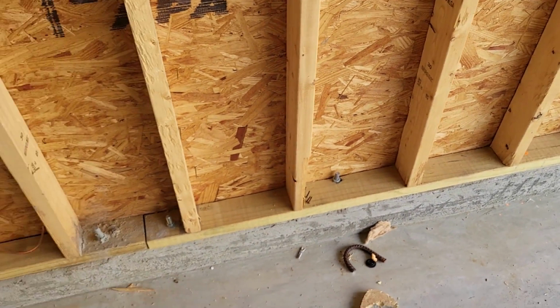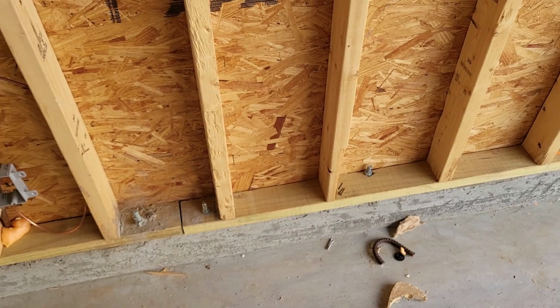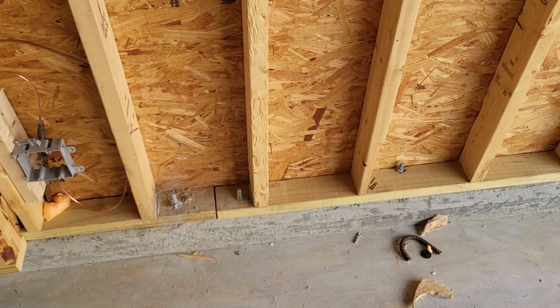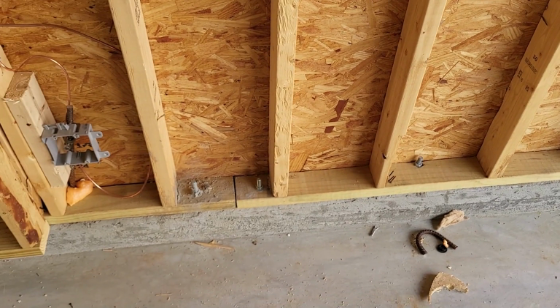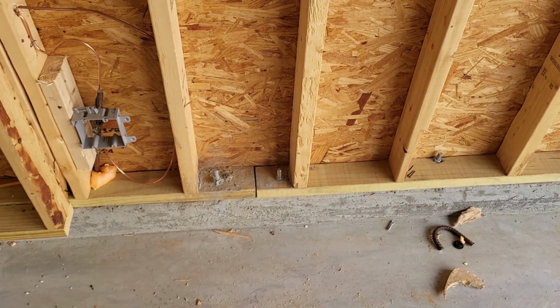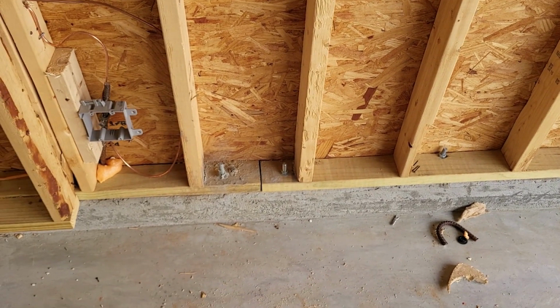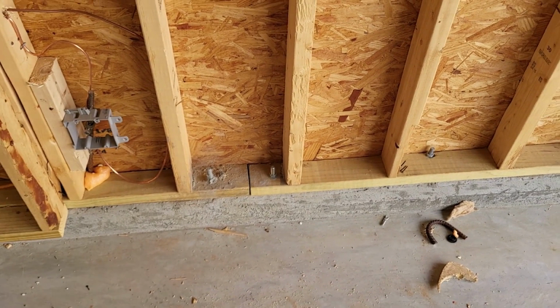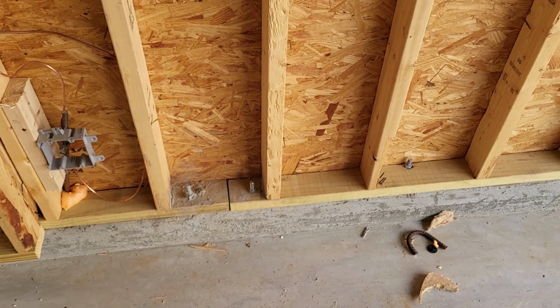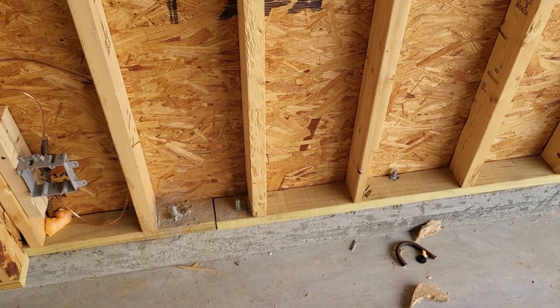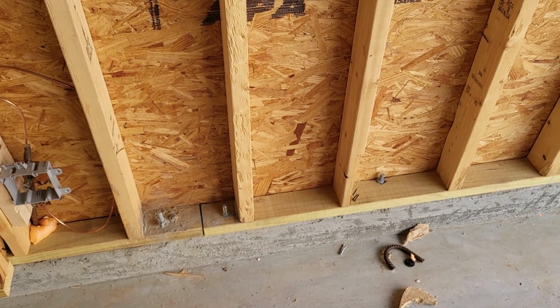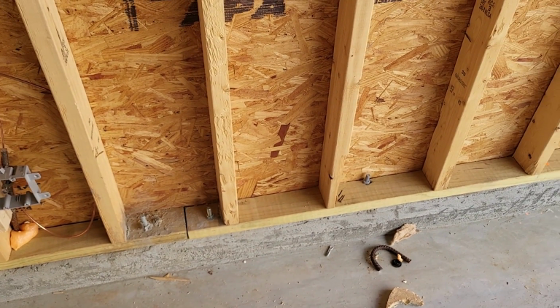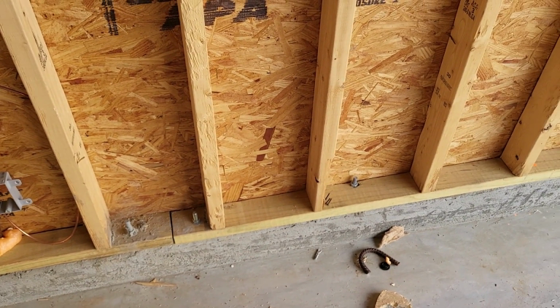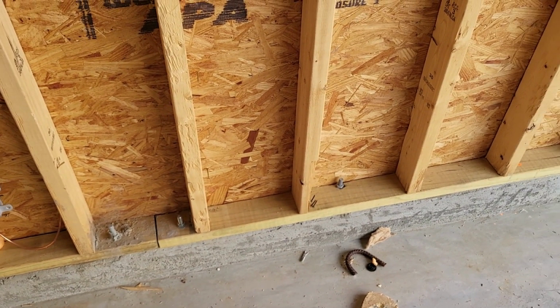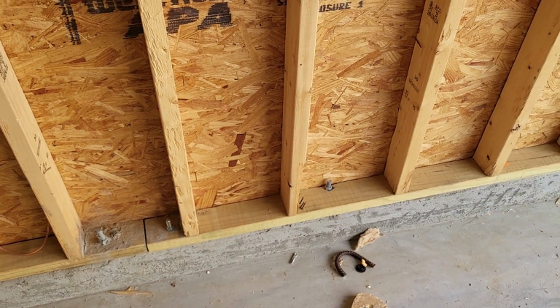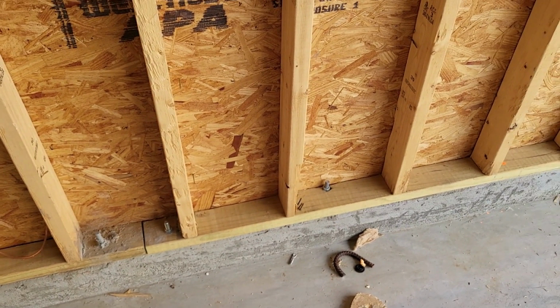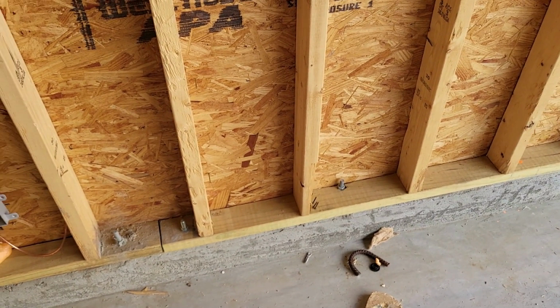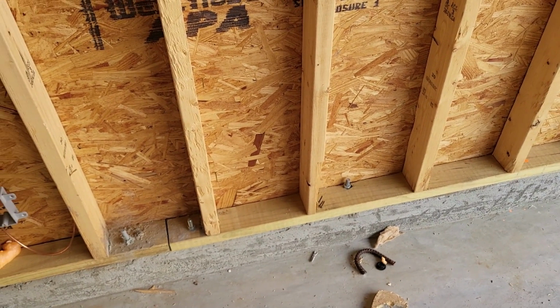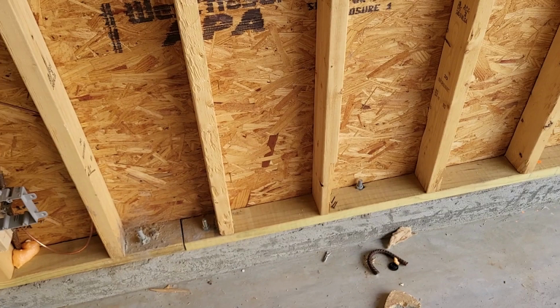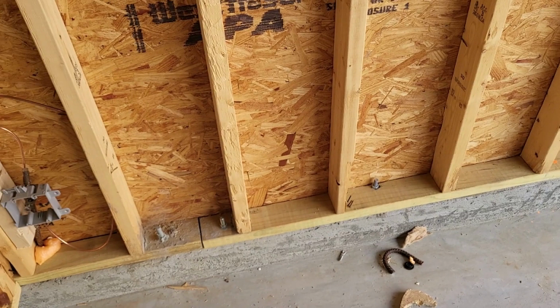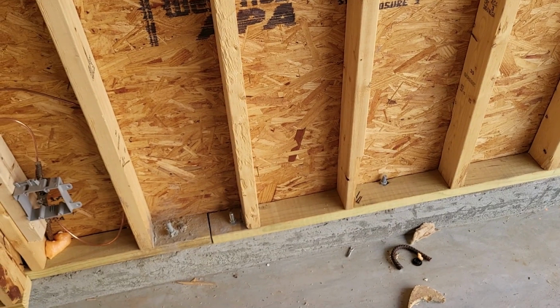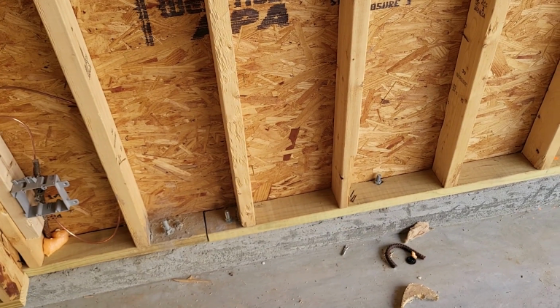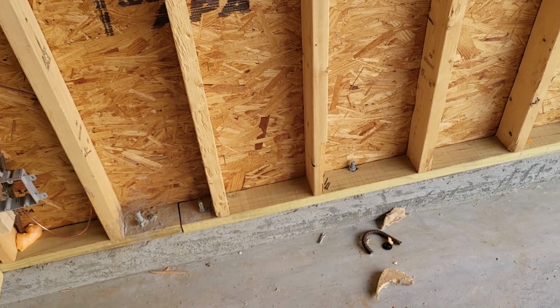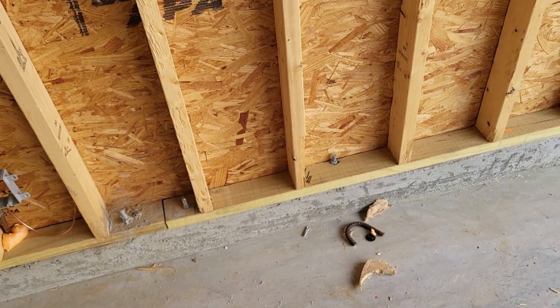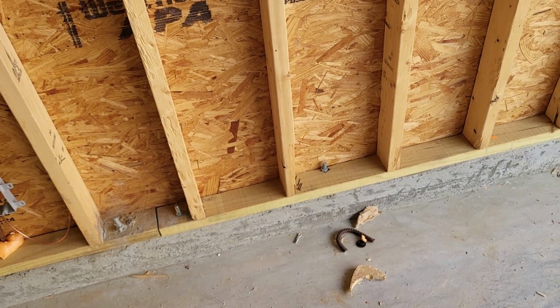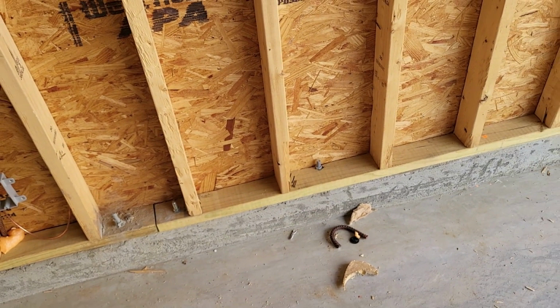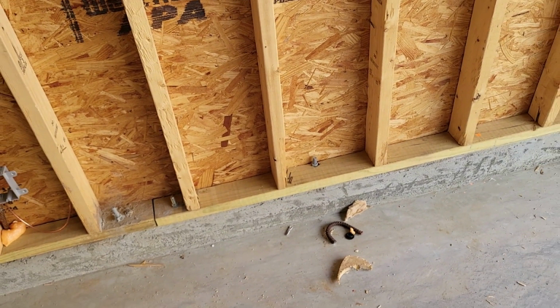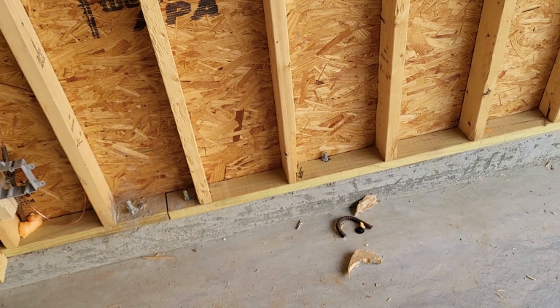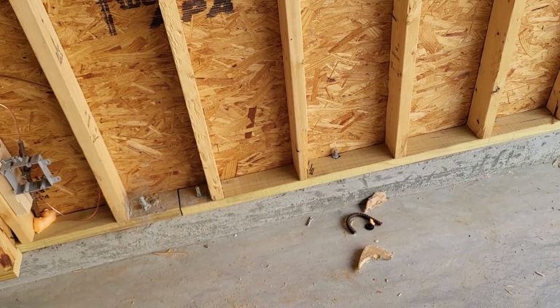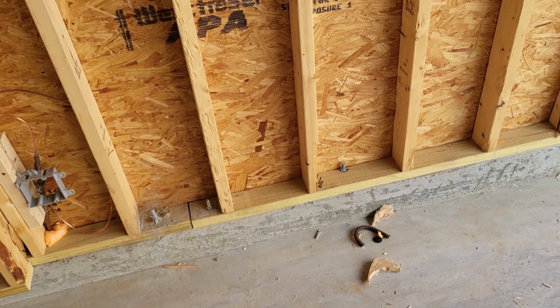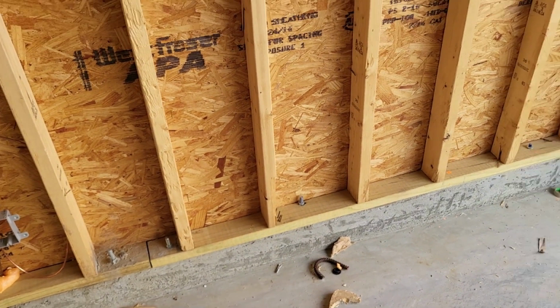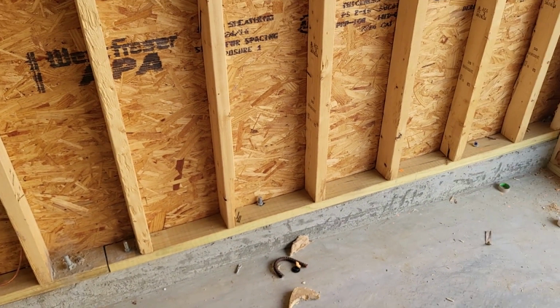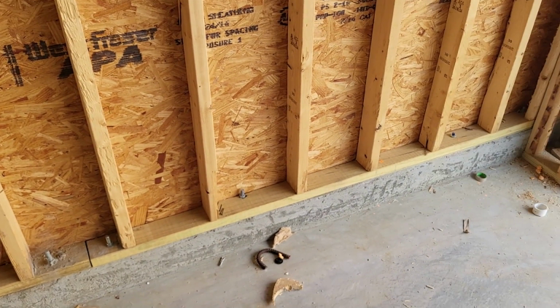So those are my top five. Like I said earlier, you can include yours in the comments, but these are the items I look for — the top five most important items when doing the framing inspection.